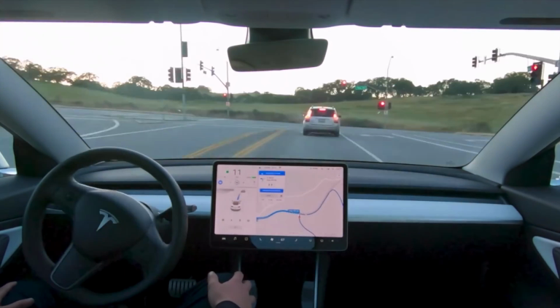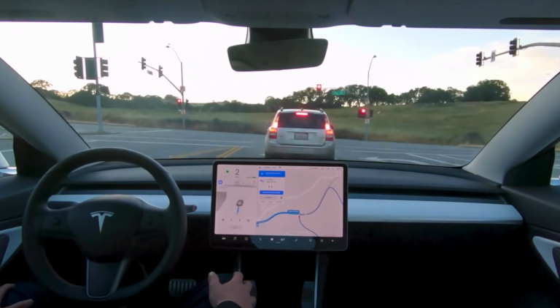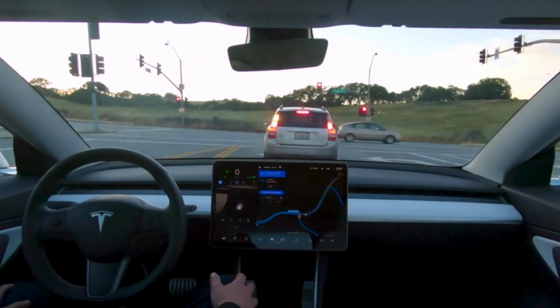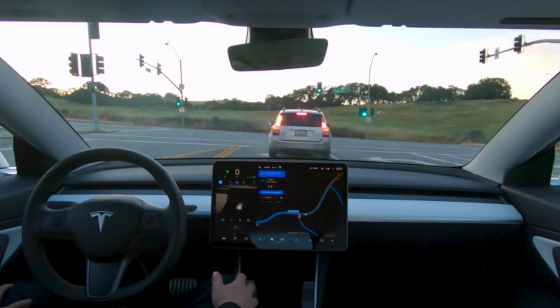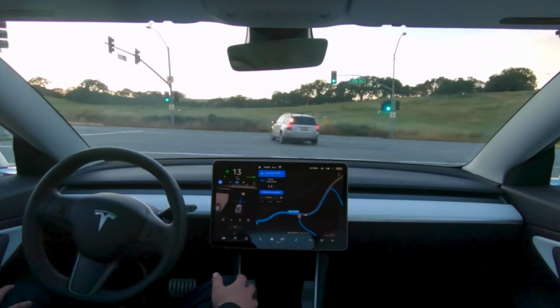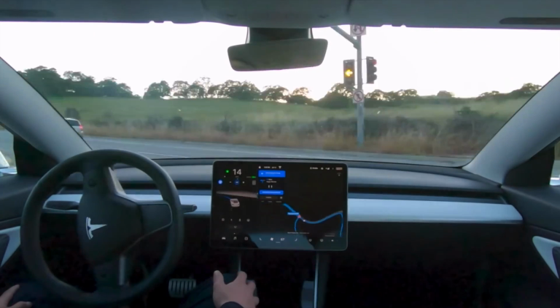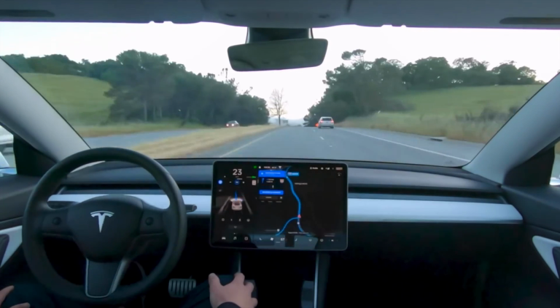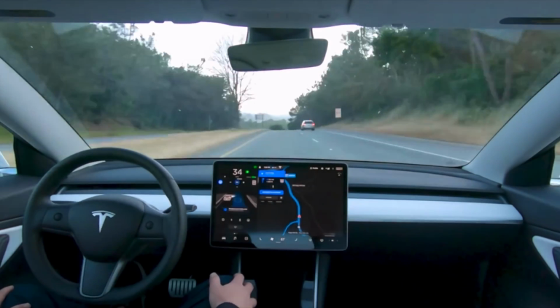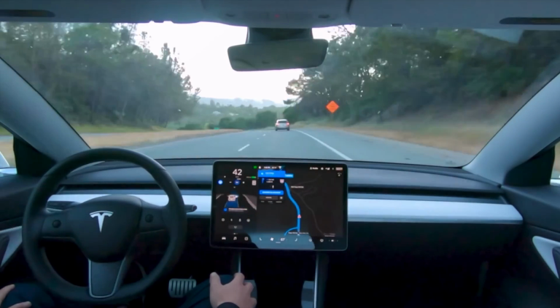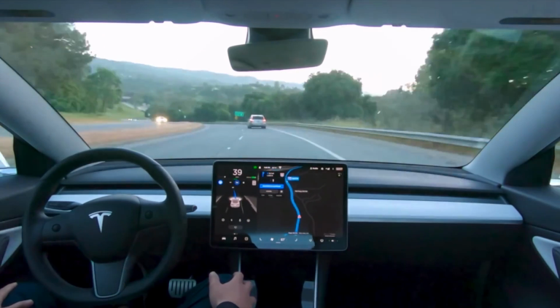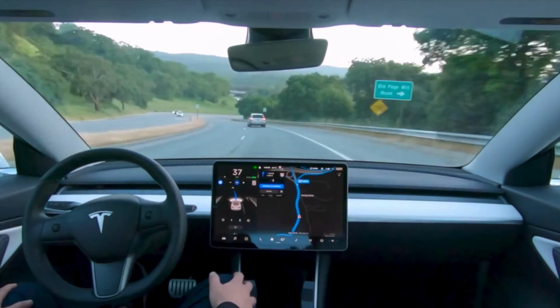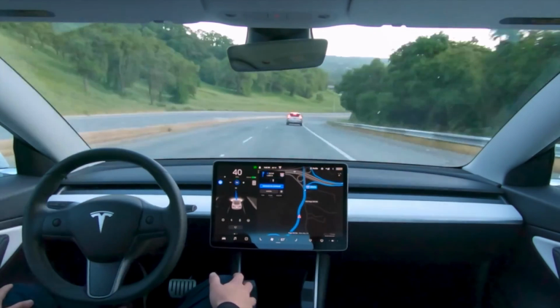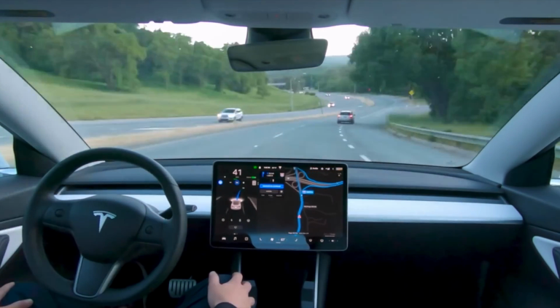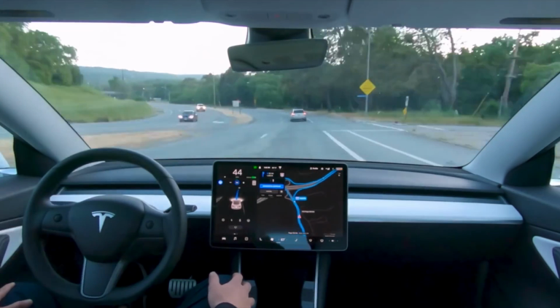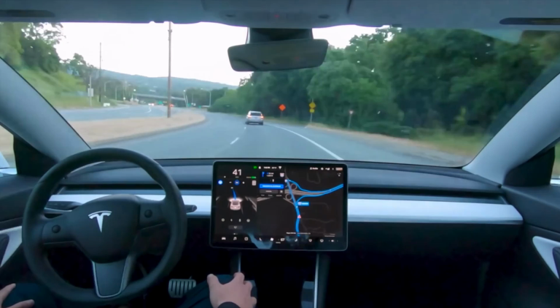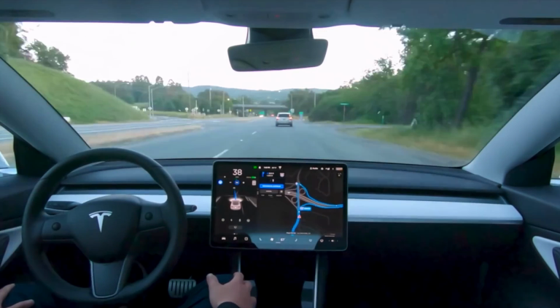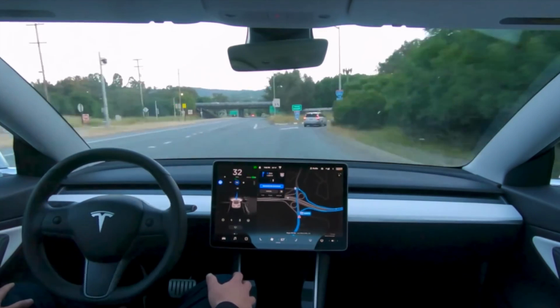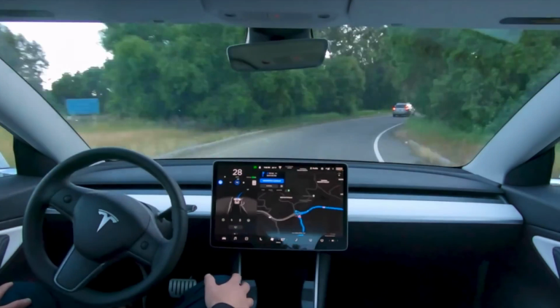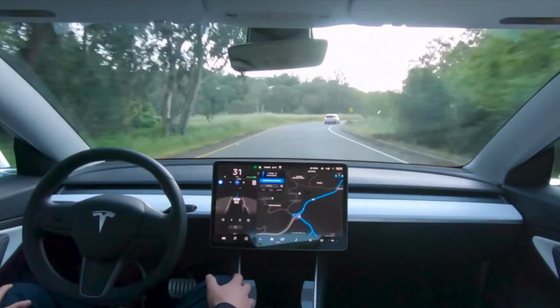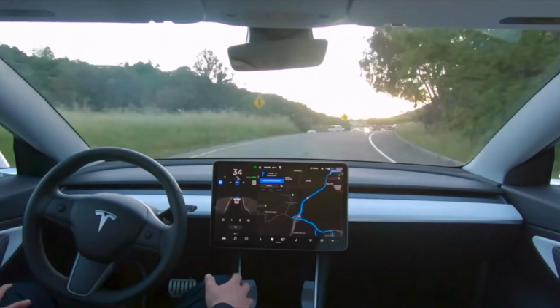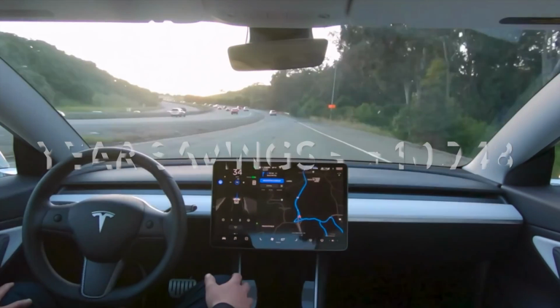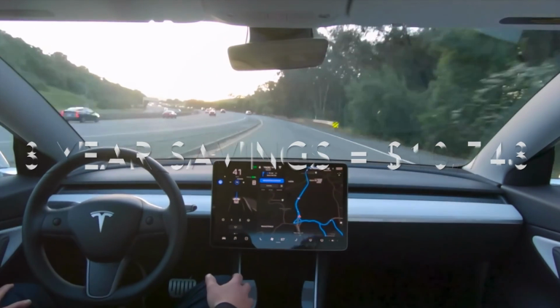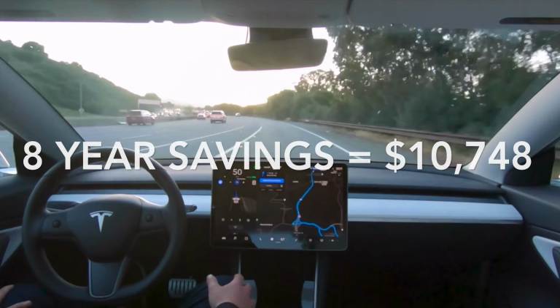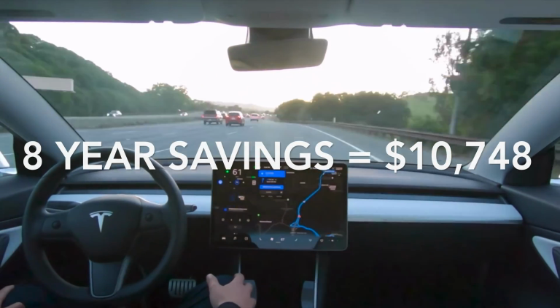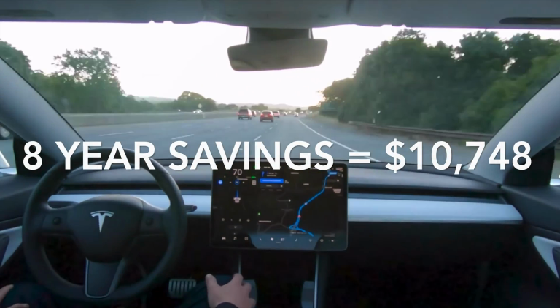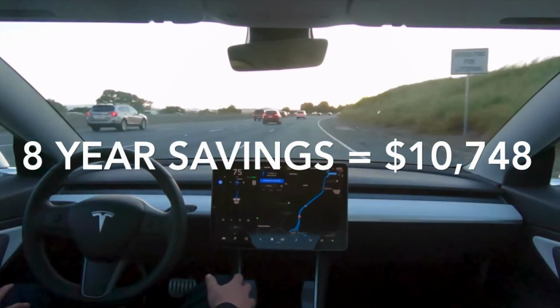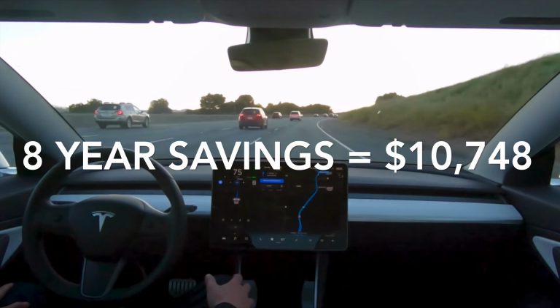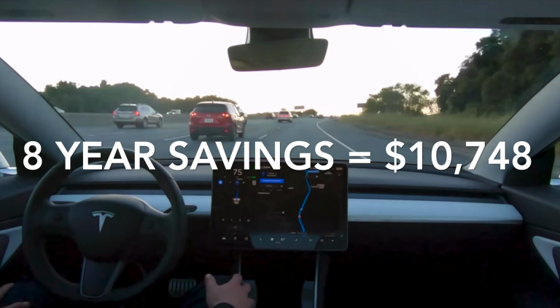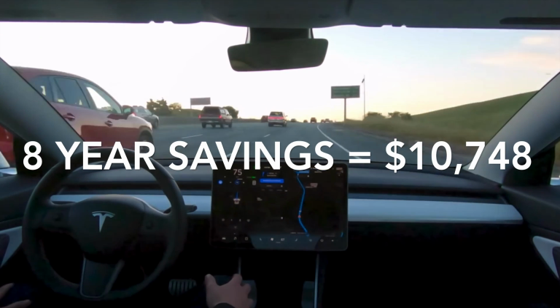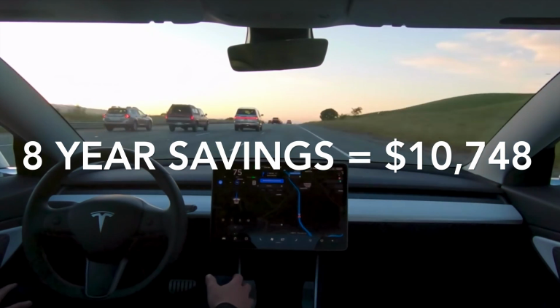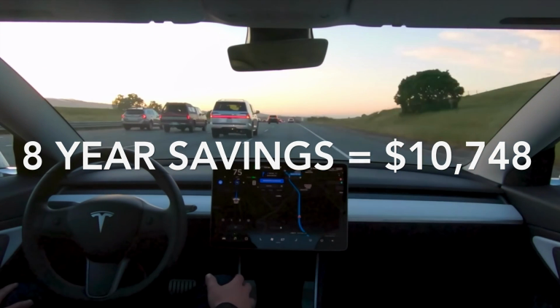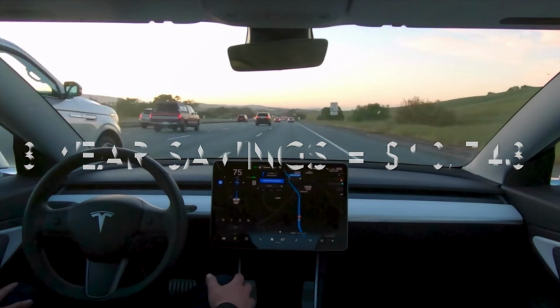Let's put this into perspective. With these average numbers, if the Tesla Model 3 owner were to keep the car for eight years, they would see a savings of $10,748 — and that's if these energy prices stay the same in the future.